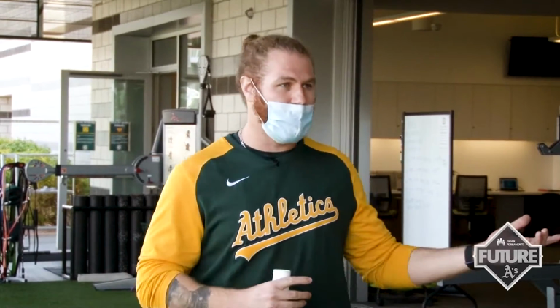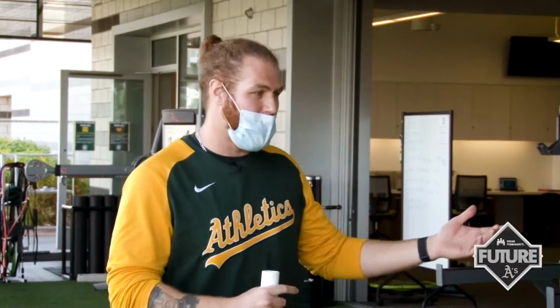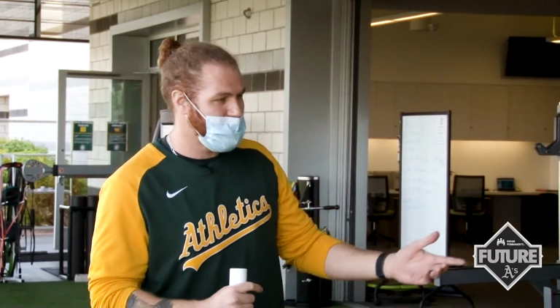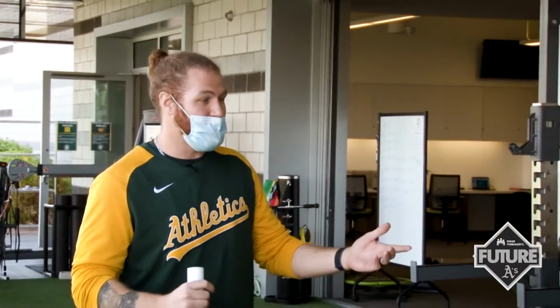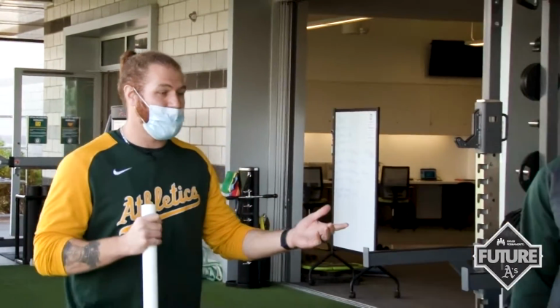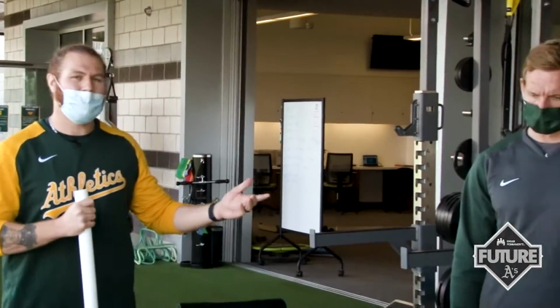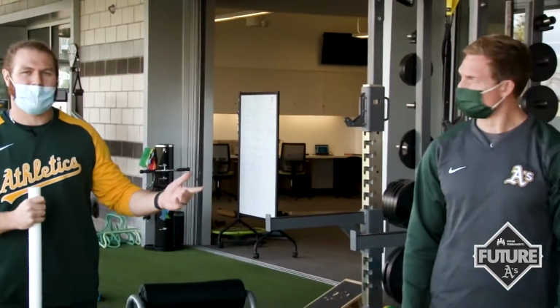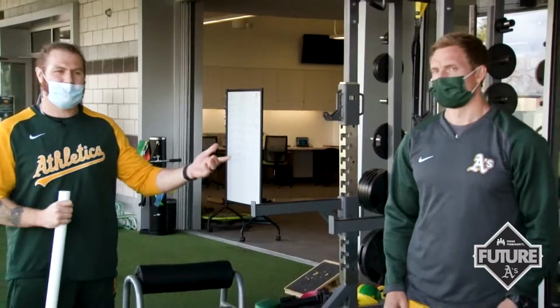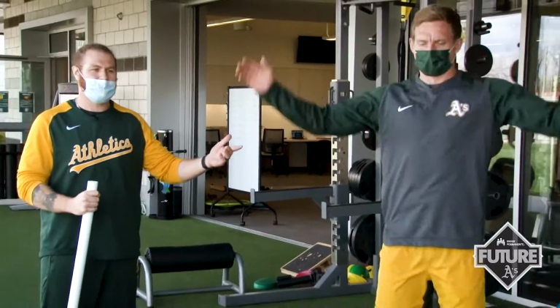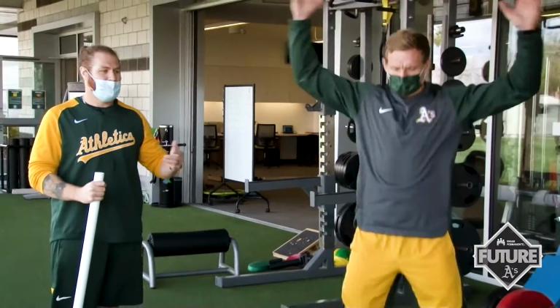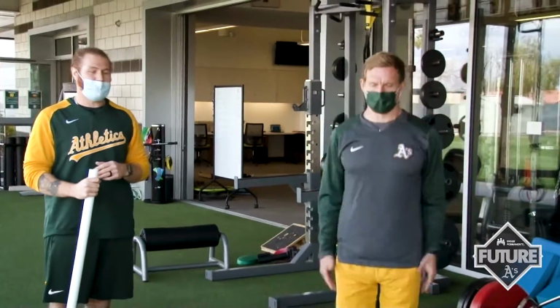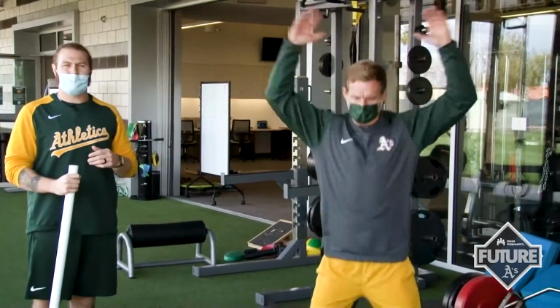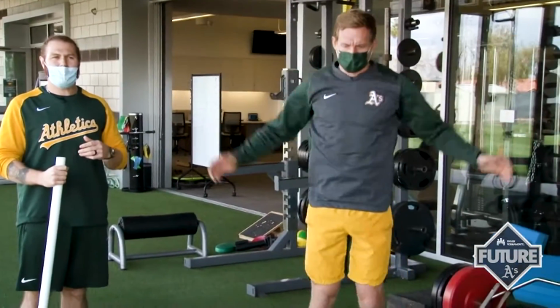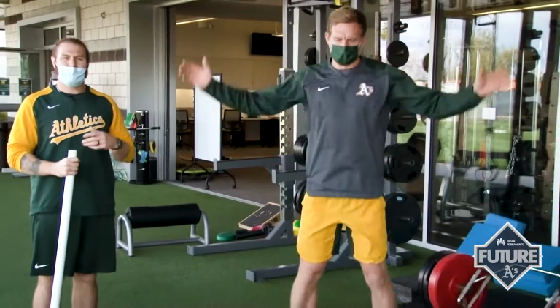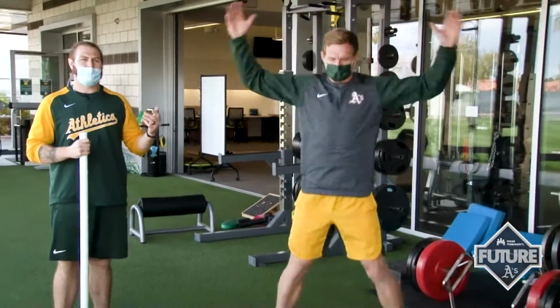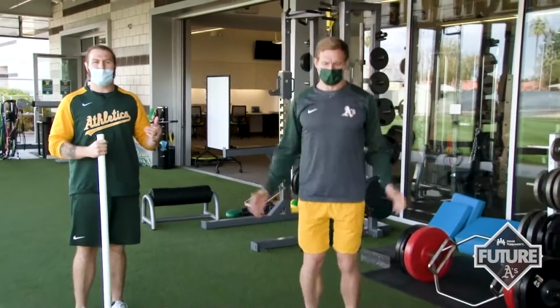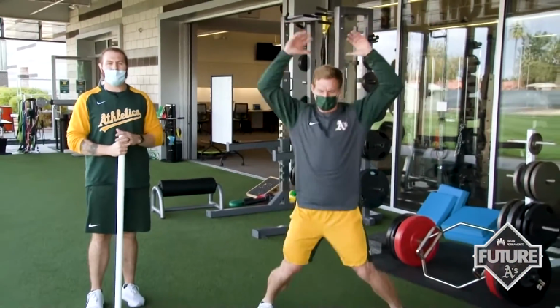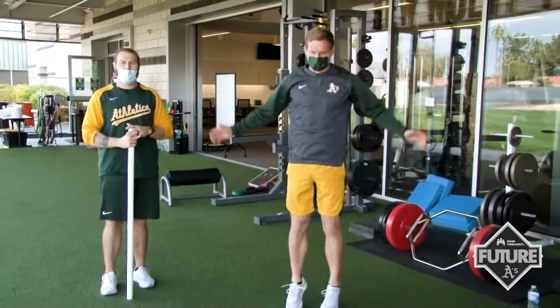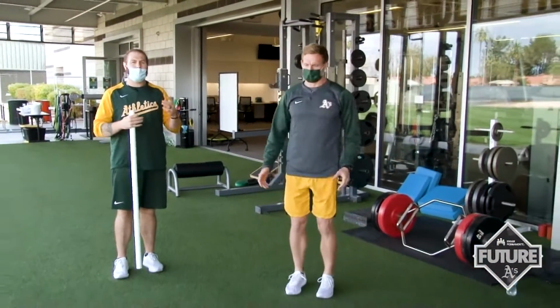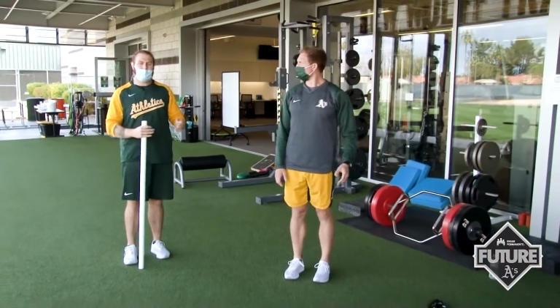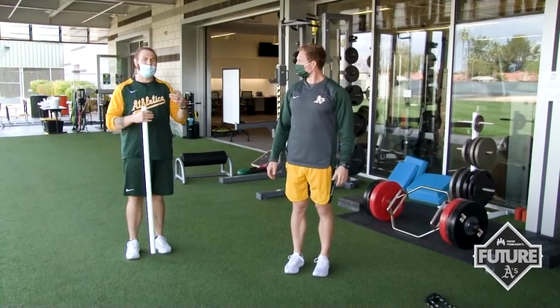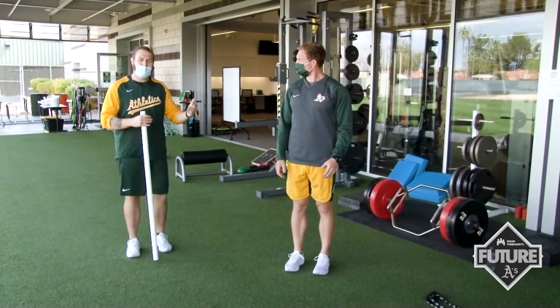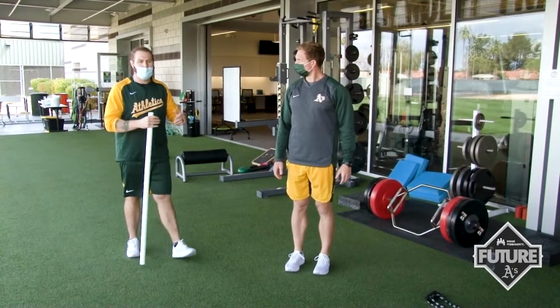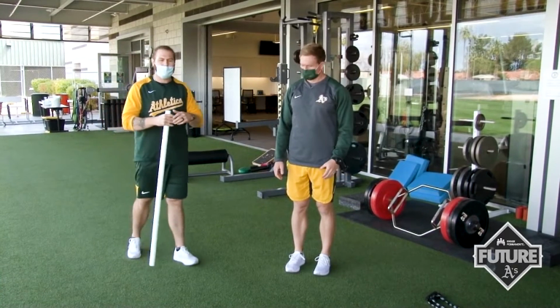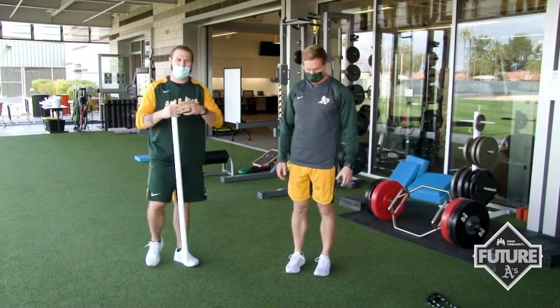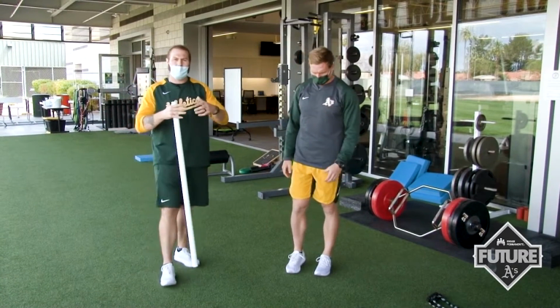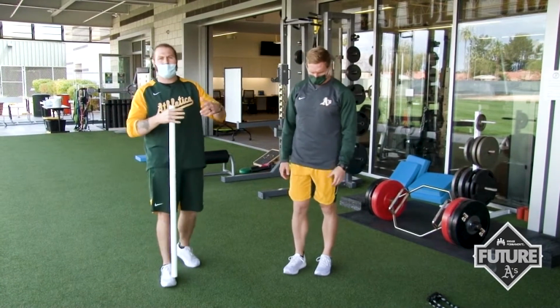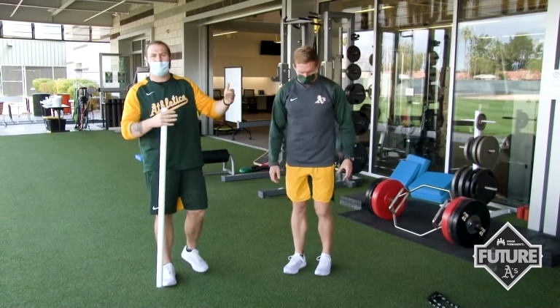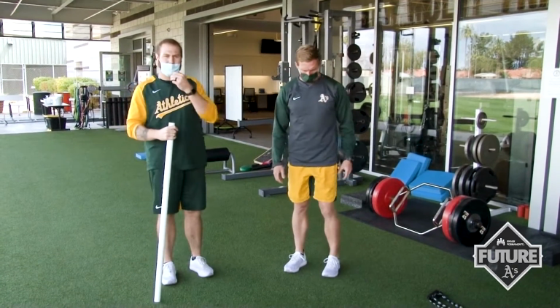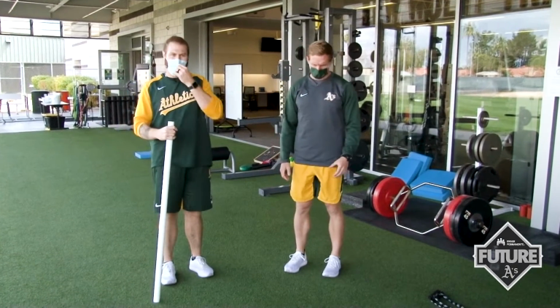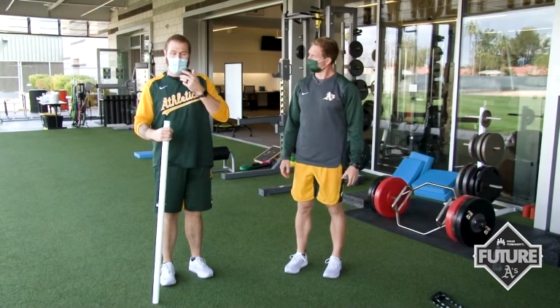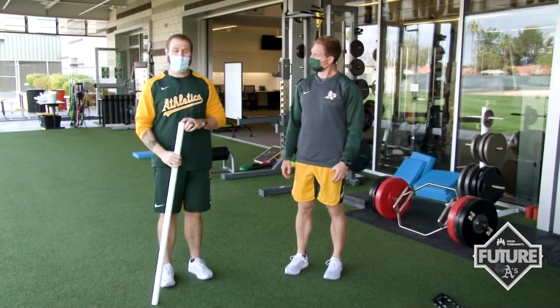One of the most common ones is just your regular jumping jack. Matt's going to demonstrate a couple of jumping jacks. You can do sets of 30 seconds or a minute, or you can do them in terms of 10, 20, or 30 reps. That's one method.